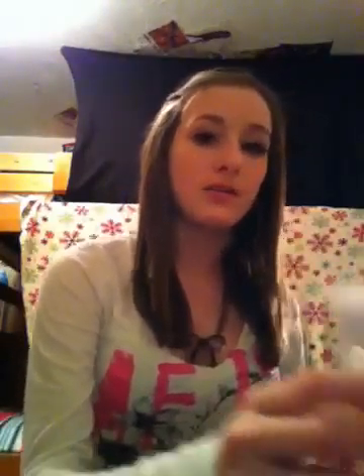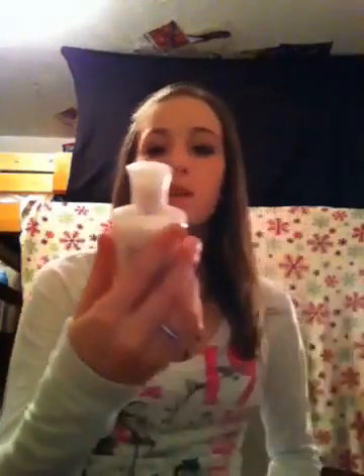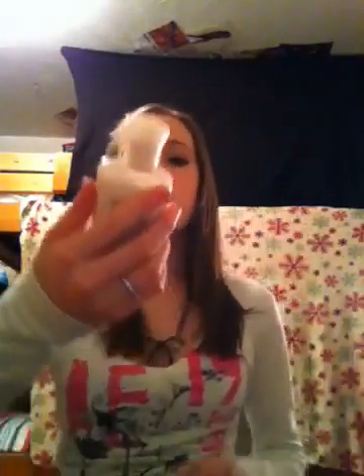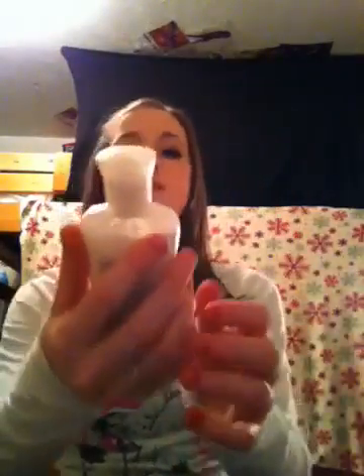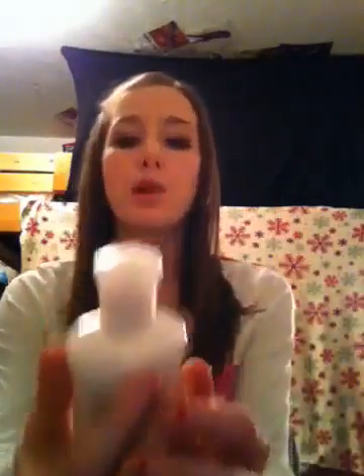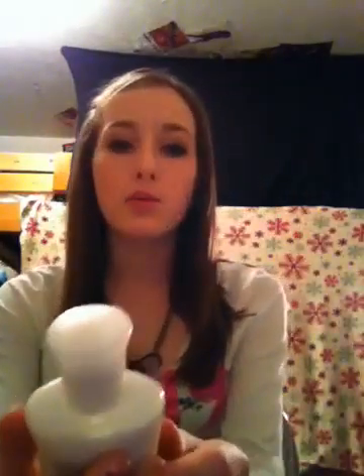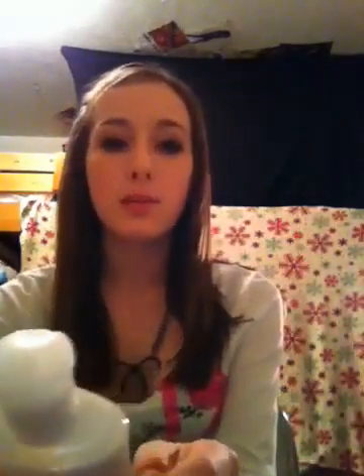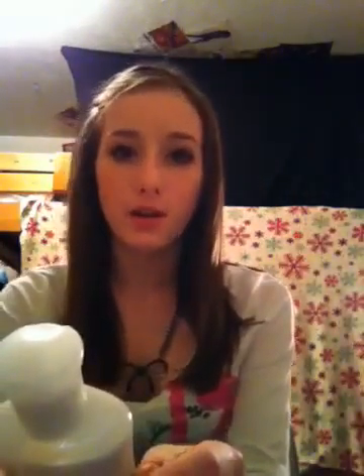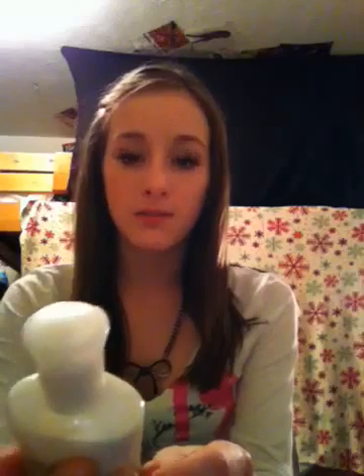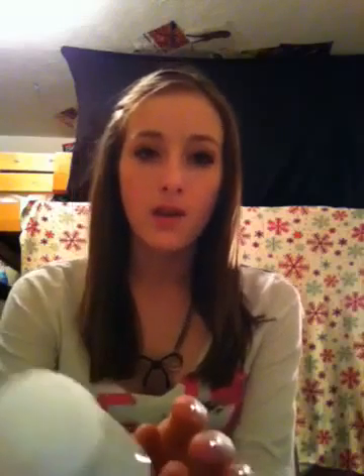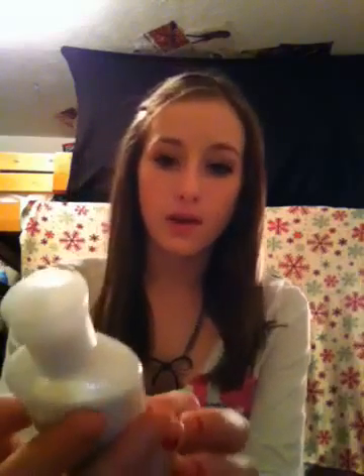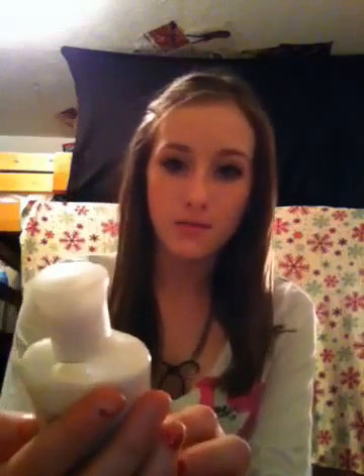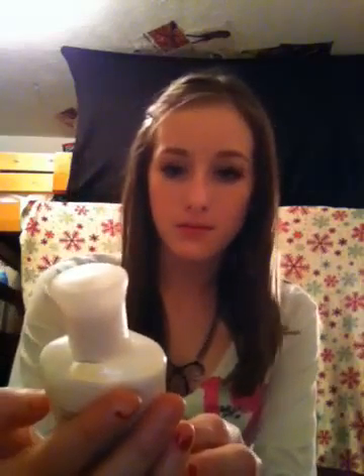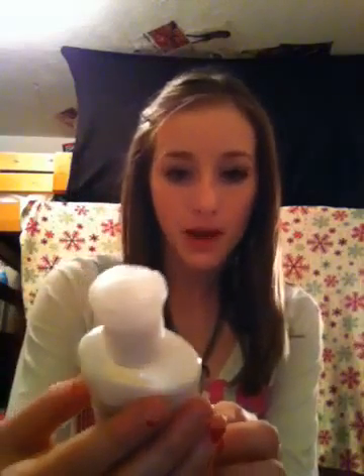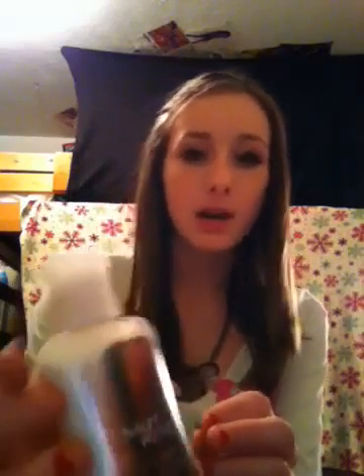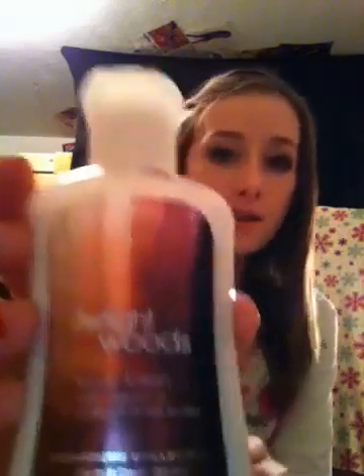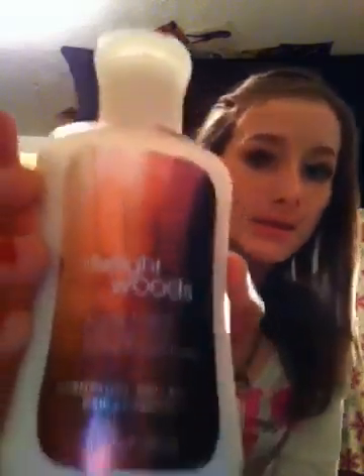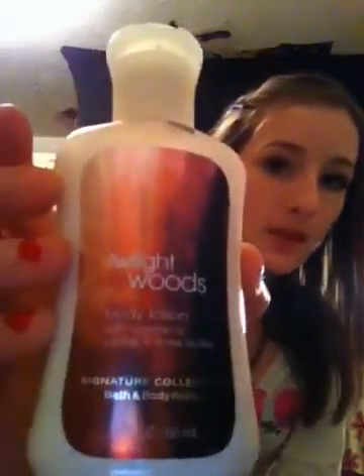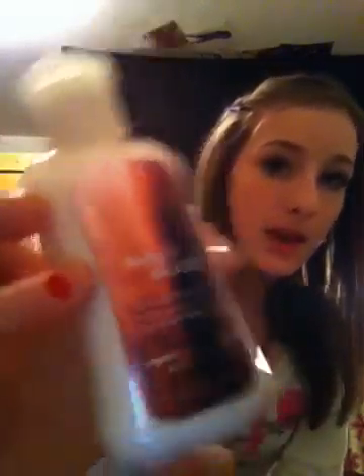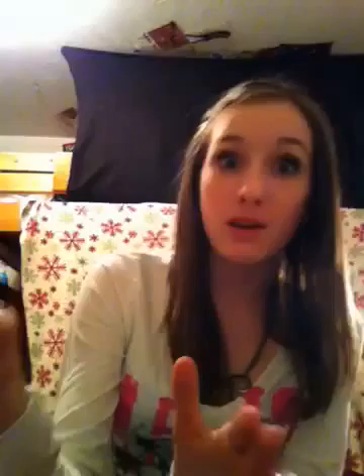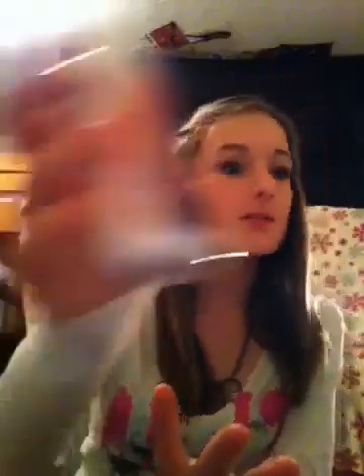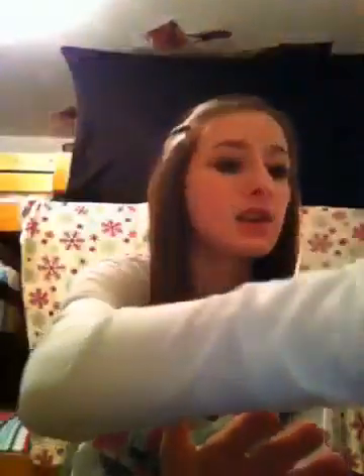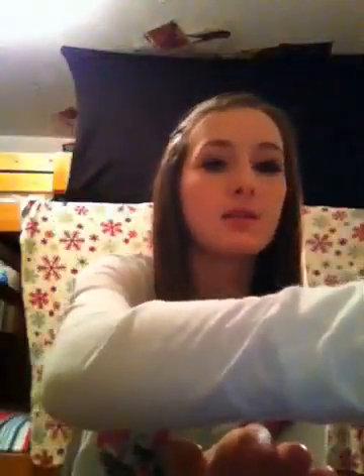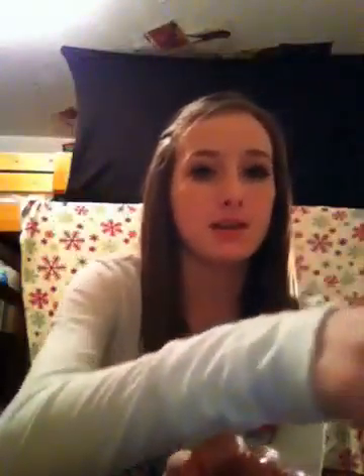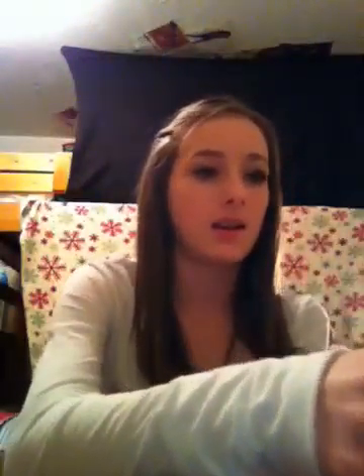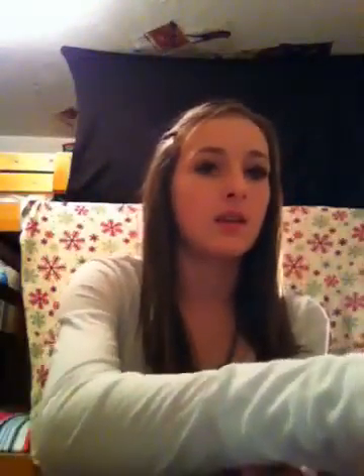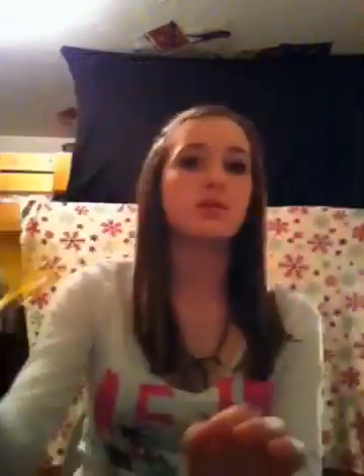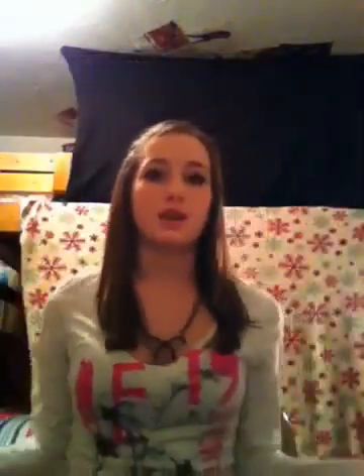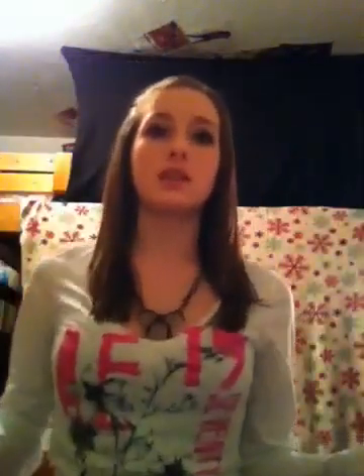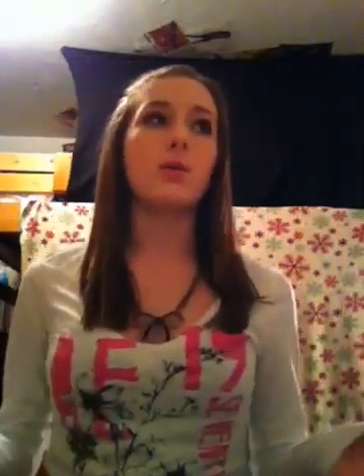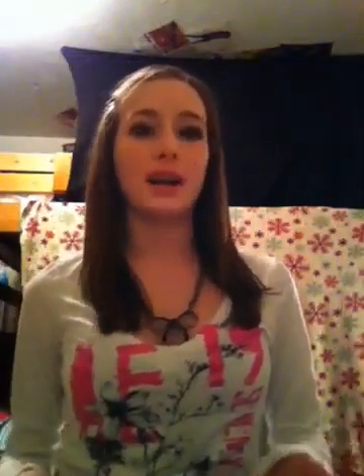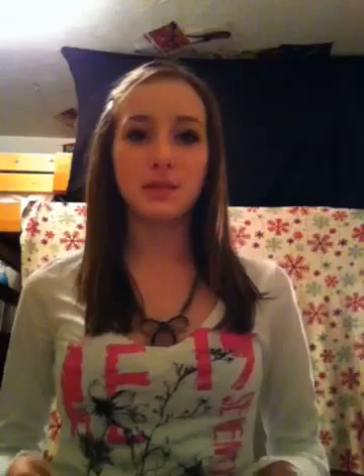The third thing I have is Twilight Woods Body Lotion from Bath & Body Works. It smells seriously amazing — you should seriously go buy it or something.